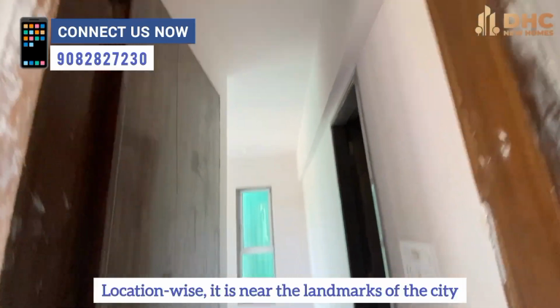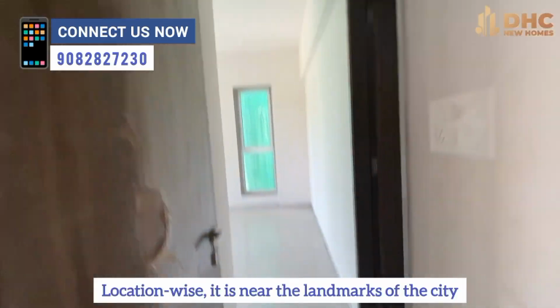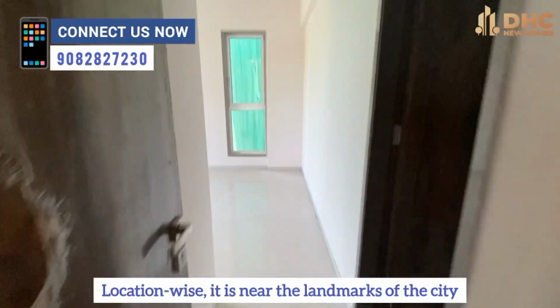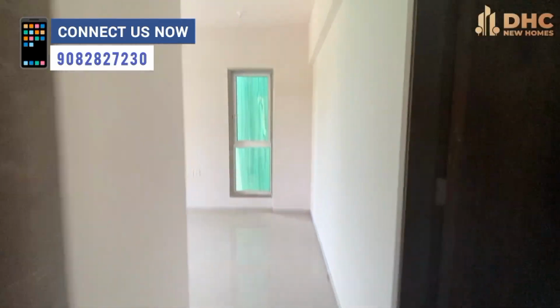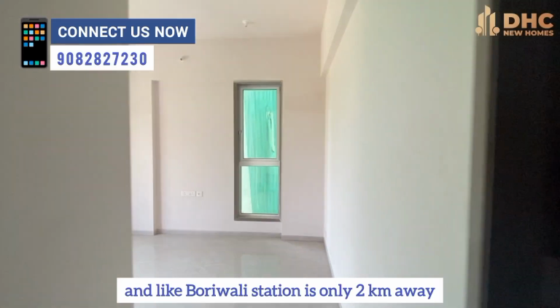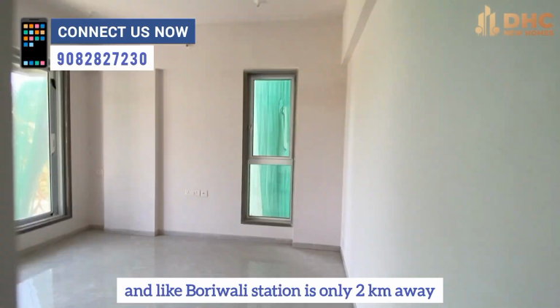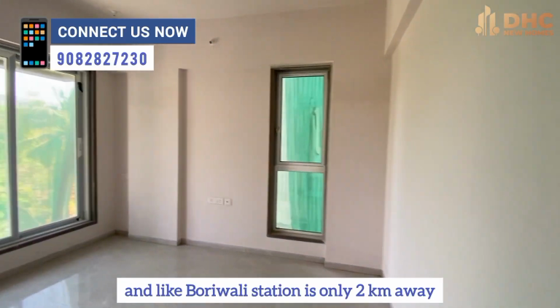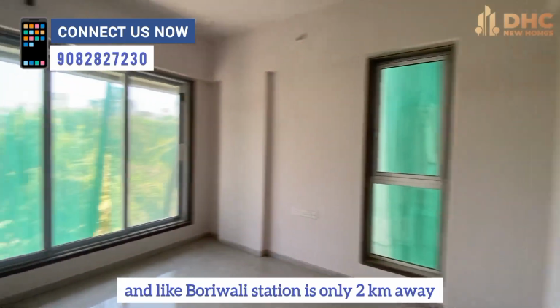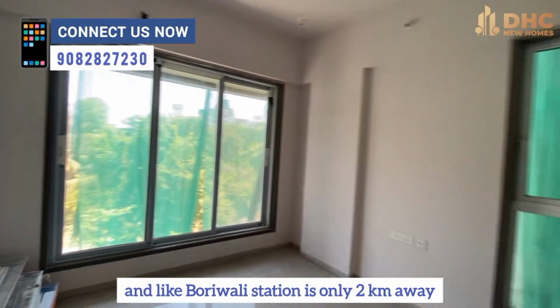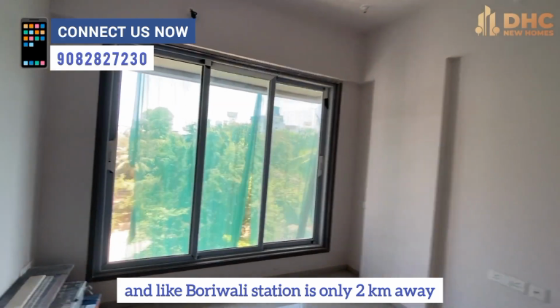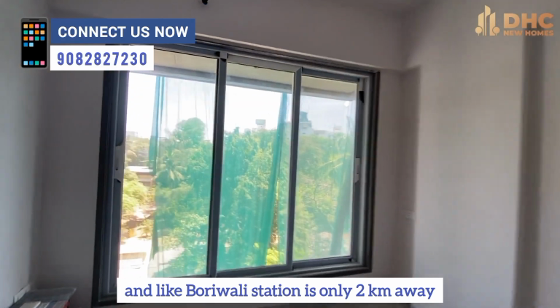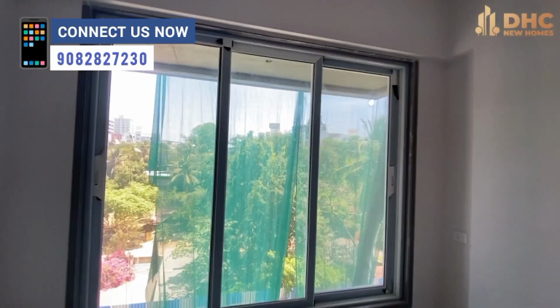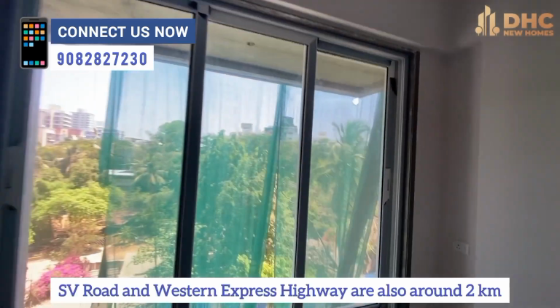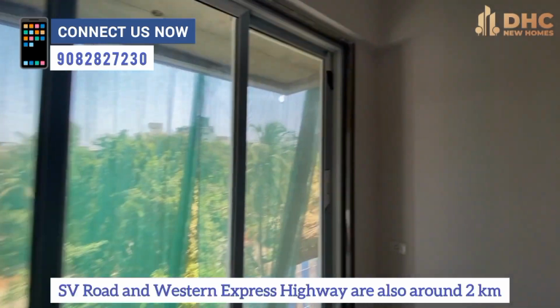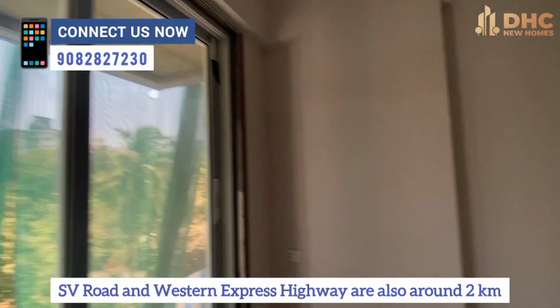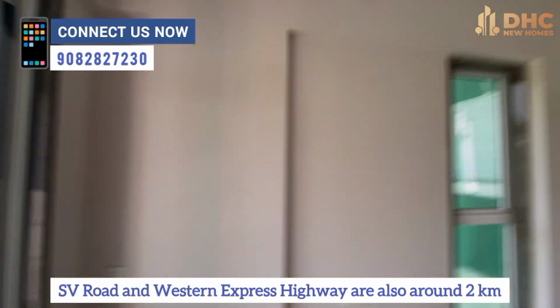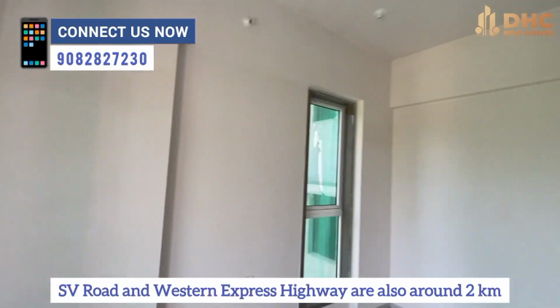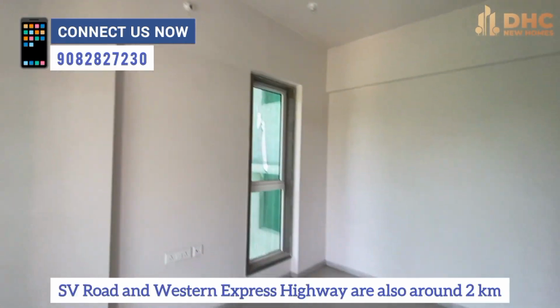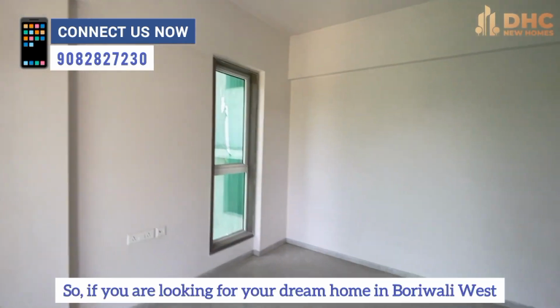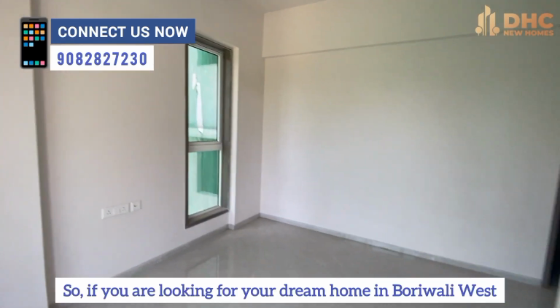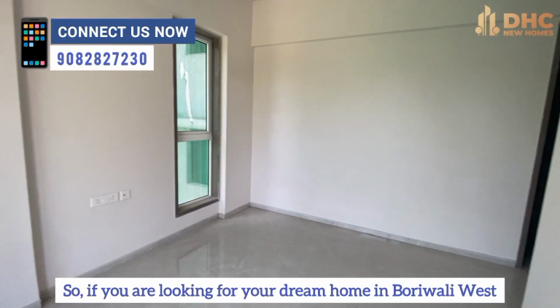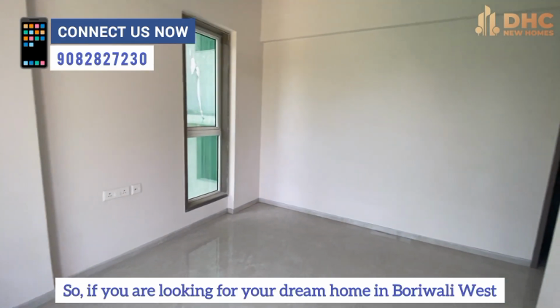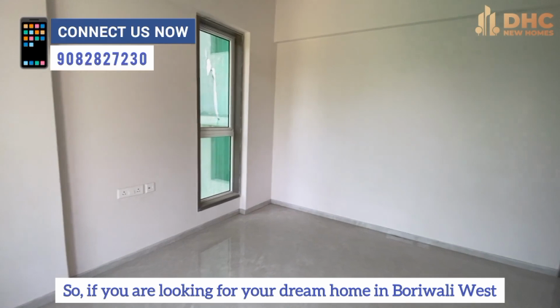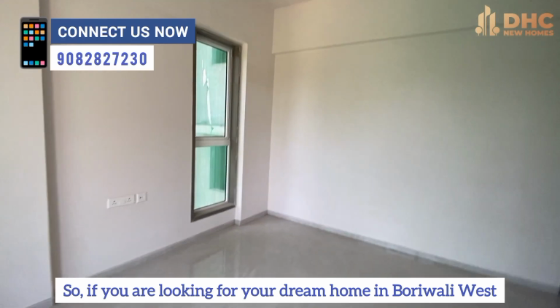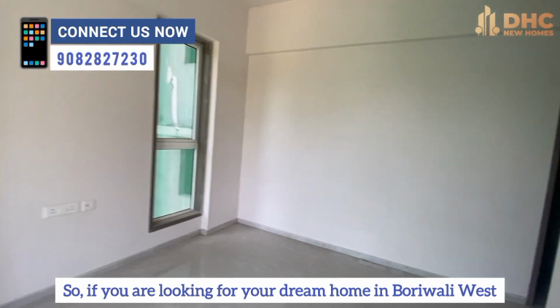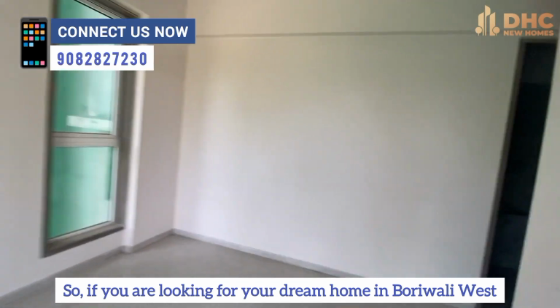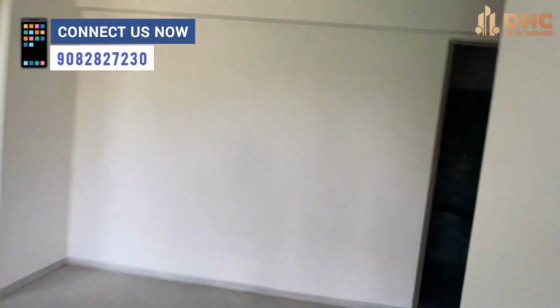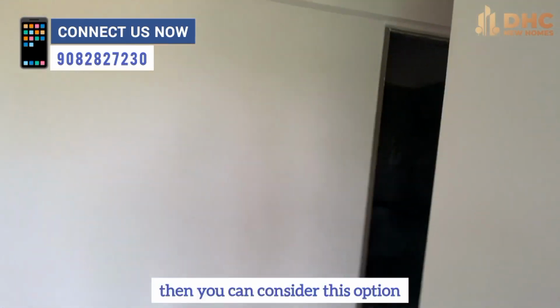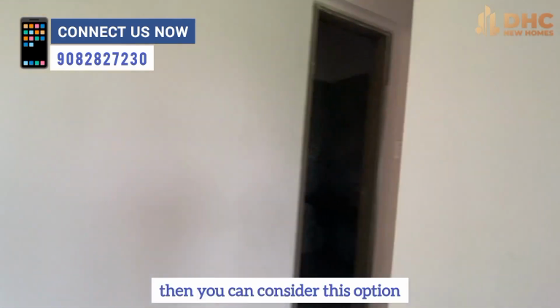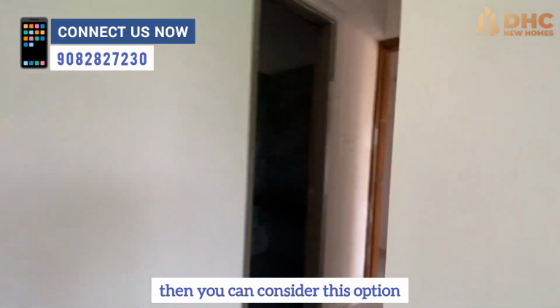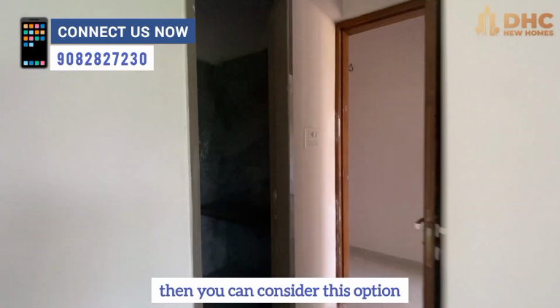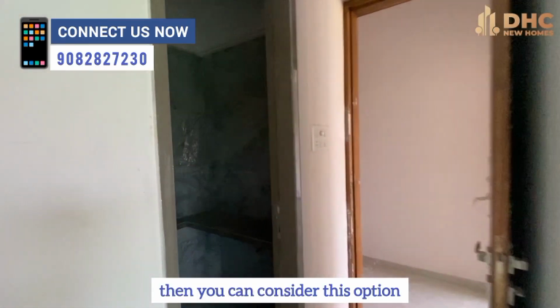Location-wise, these are the key landmarks. The Borivali station is only 2 km away. The SV Road and the Western Express Highway are also about 2 km. So if you are looking for your dream home in Borivali West, you can definitely consider this option.